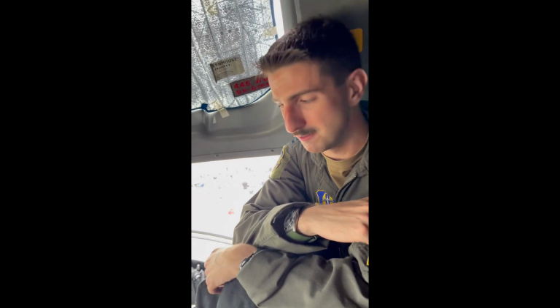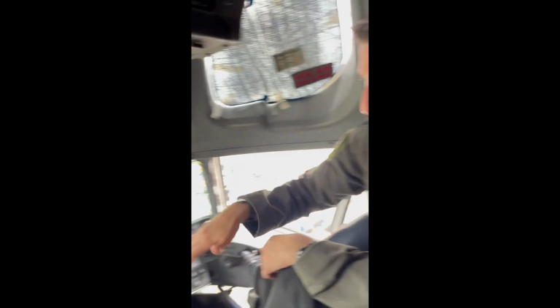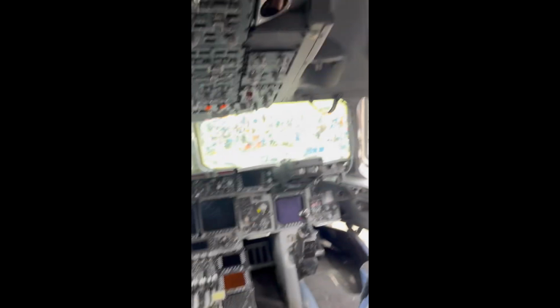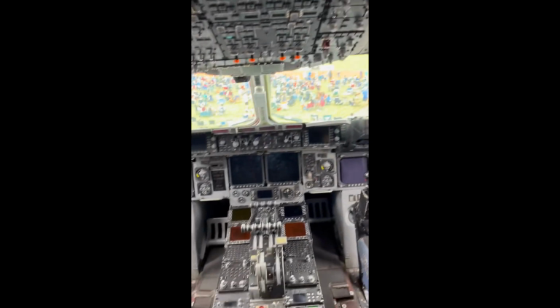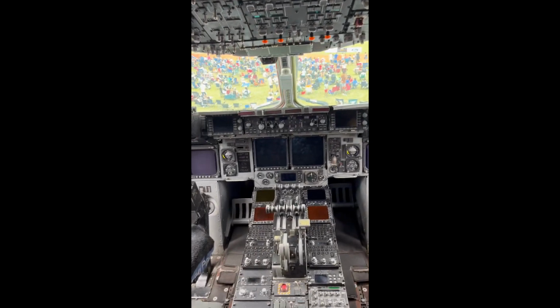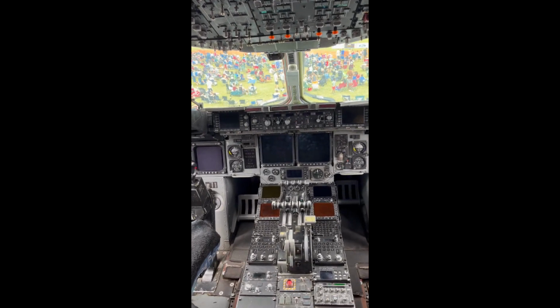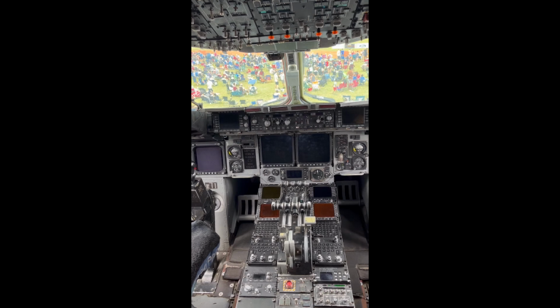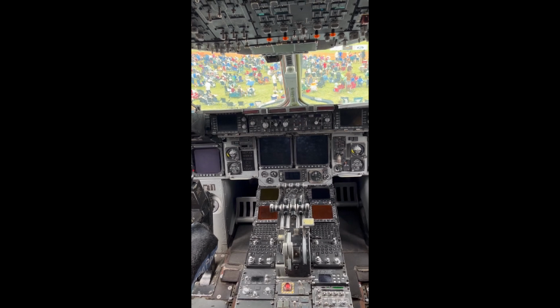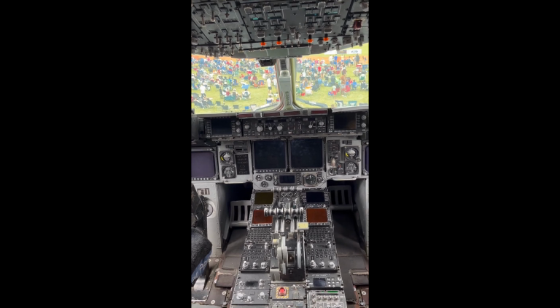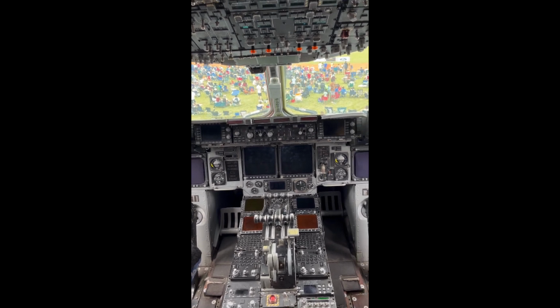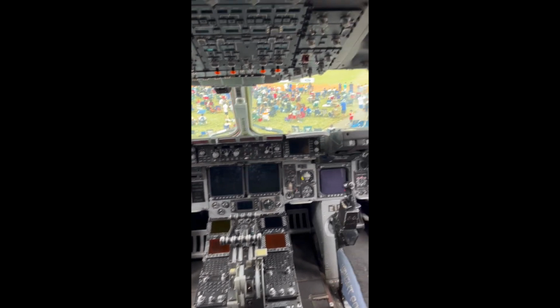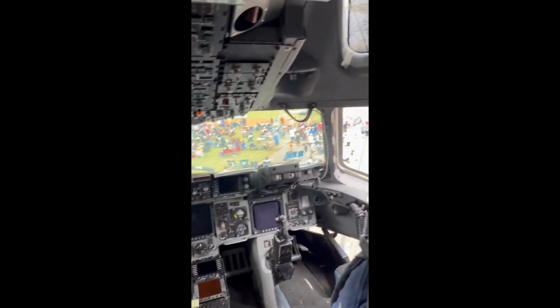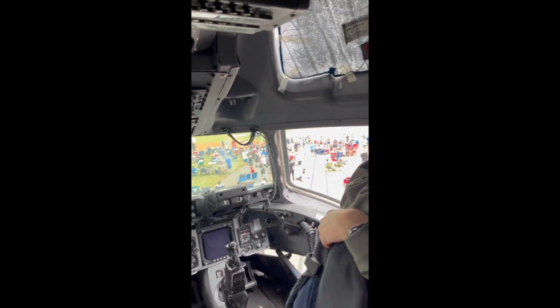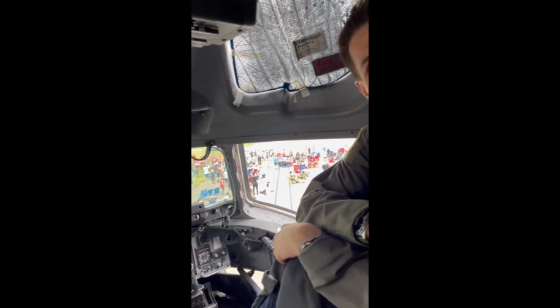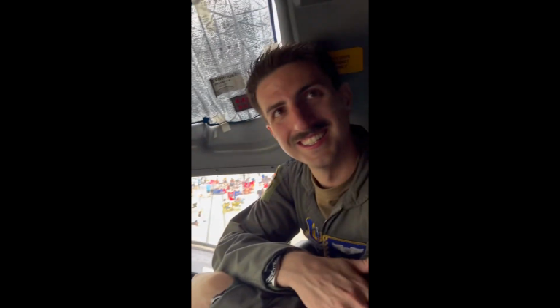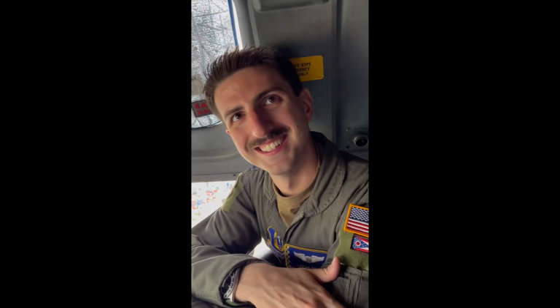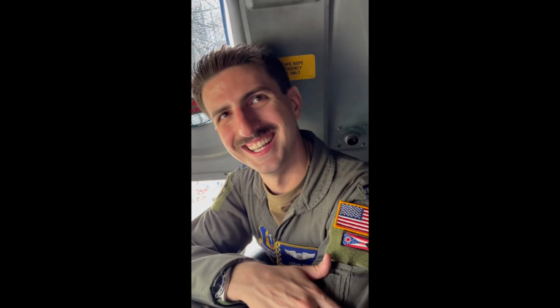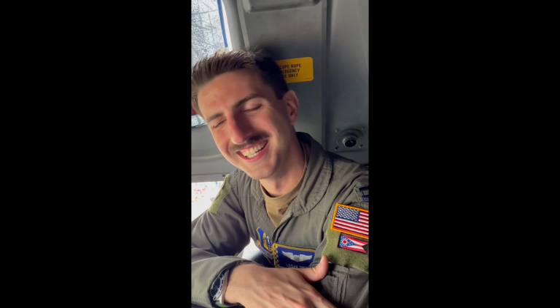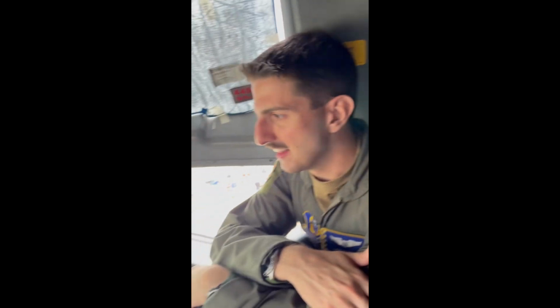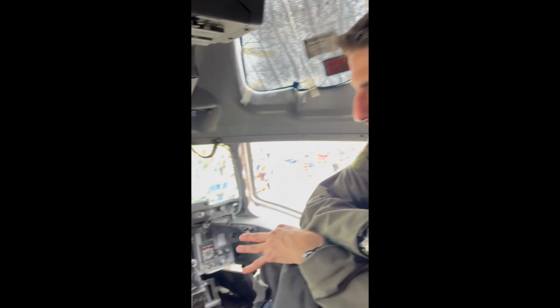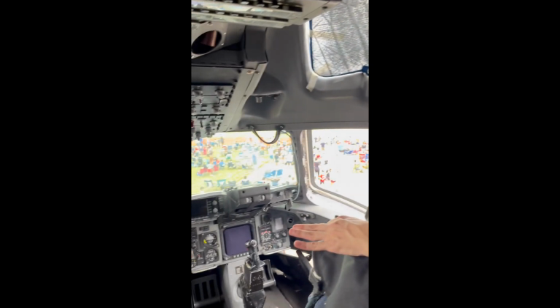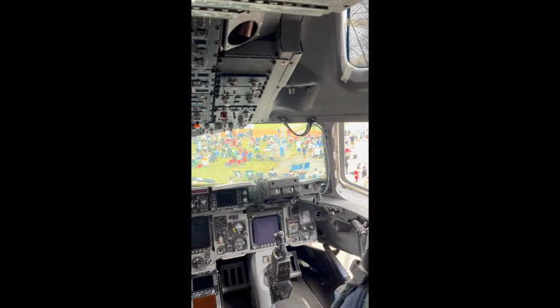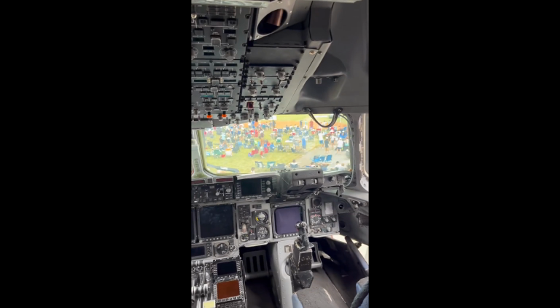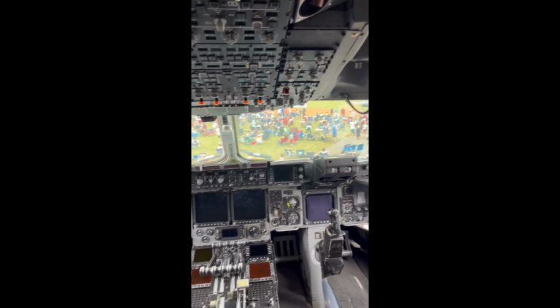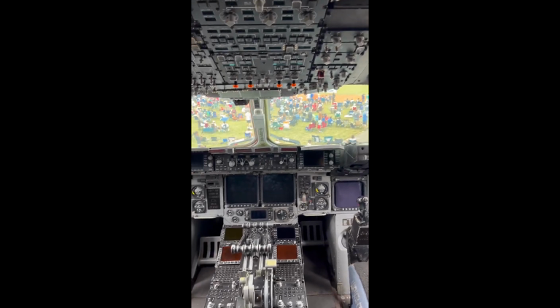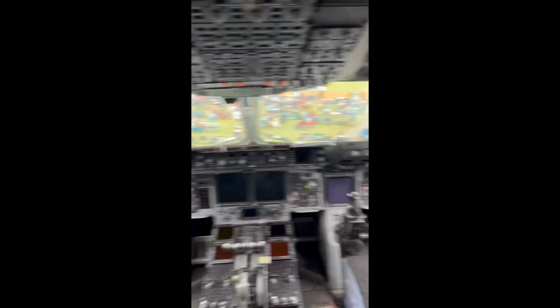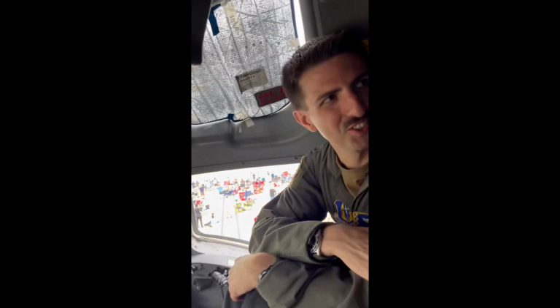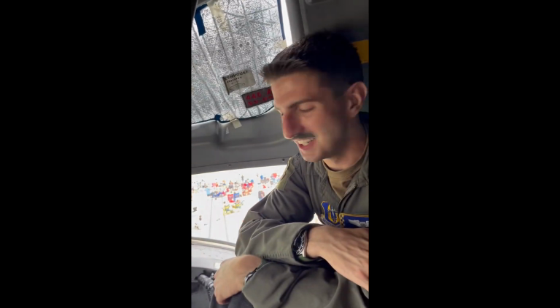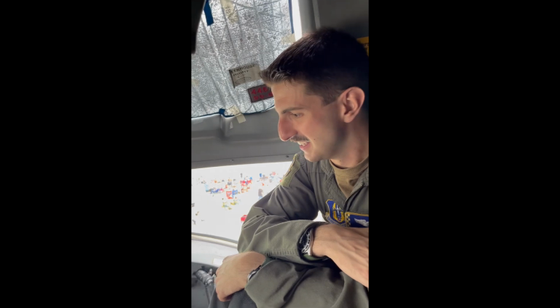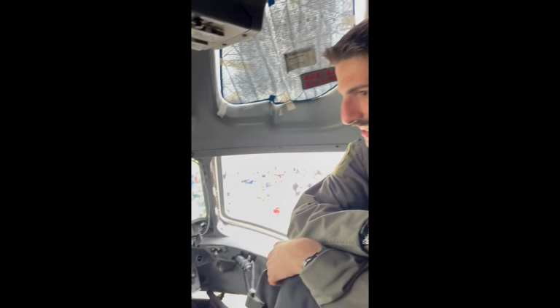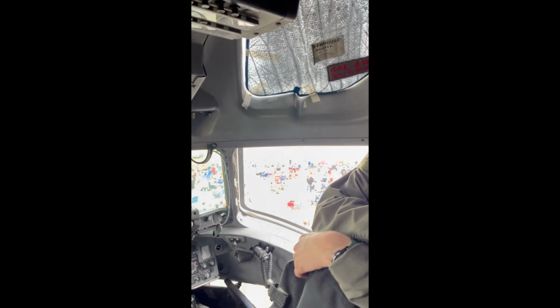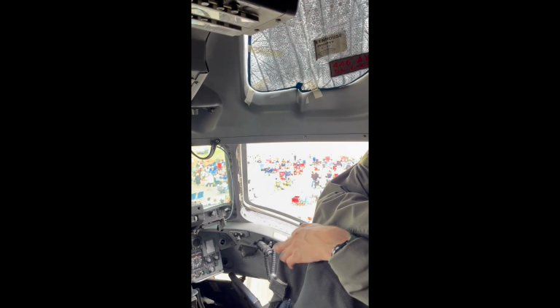It's fly-by-wire, so it handles like a sports car. Very capable aircraft. You know, like the C-5 is like a Cadillac, but this one's like a sports car — more of a Dodge Charger, I'd say, if you're comparing cars. Gets the job done. It's a workhorse.